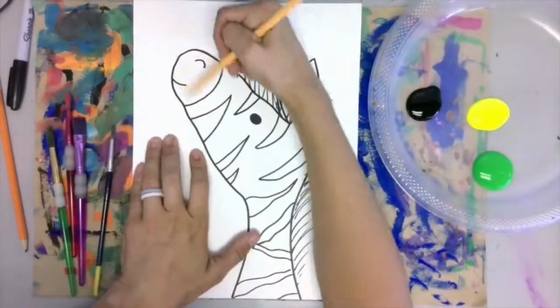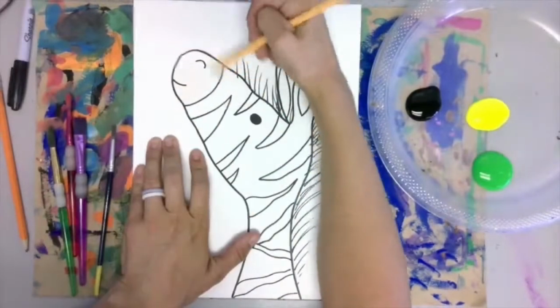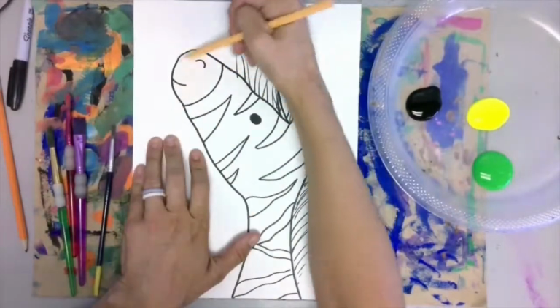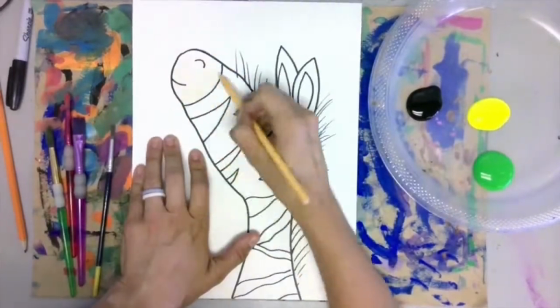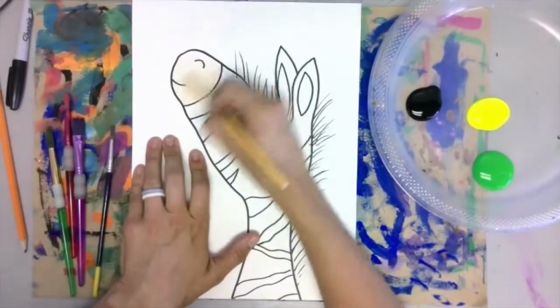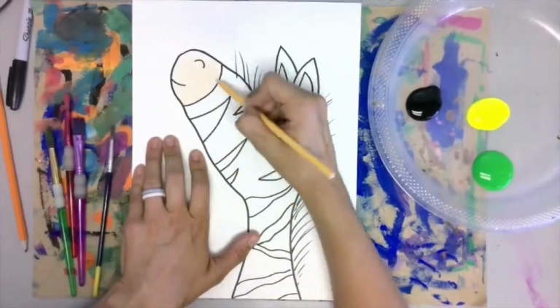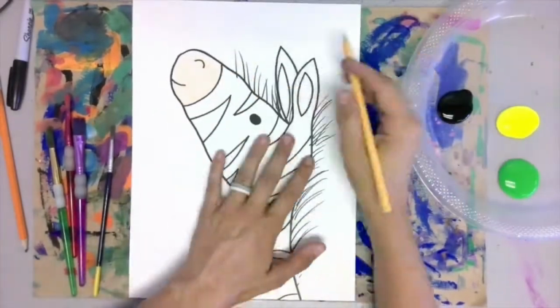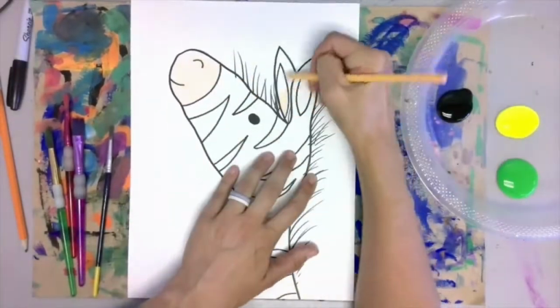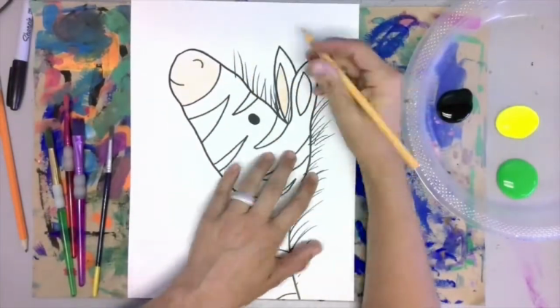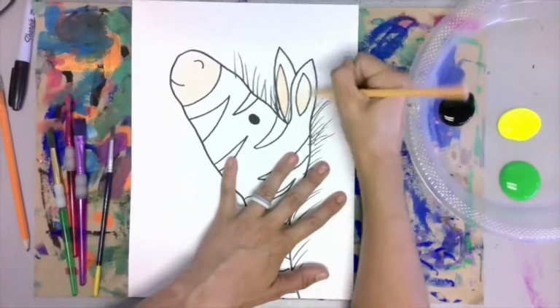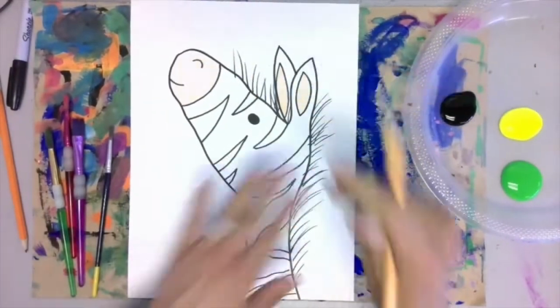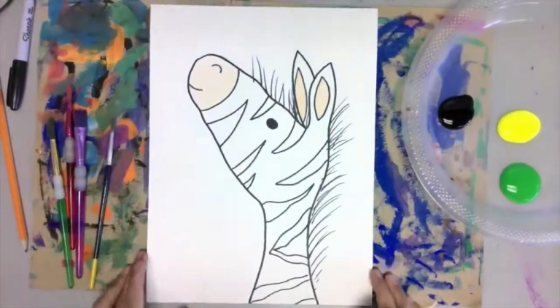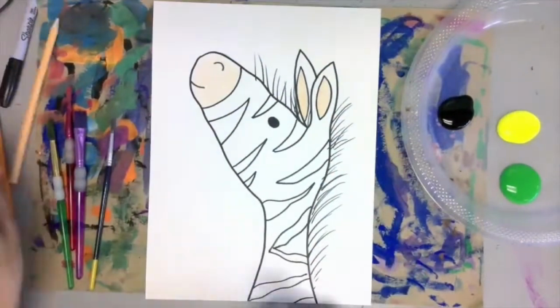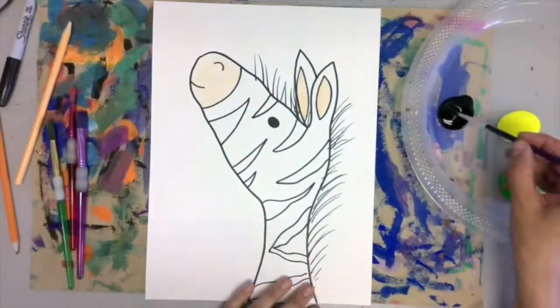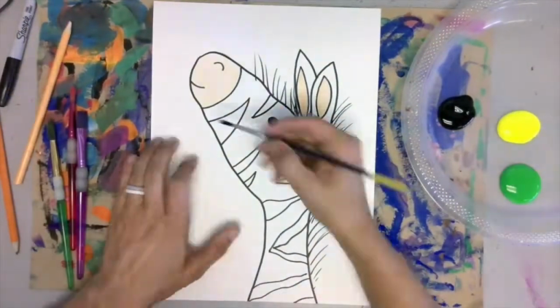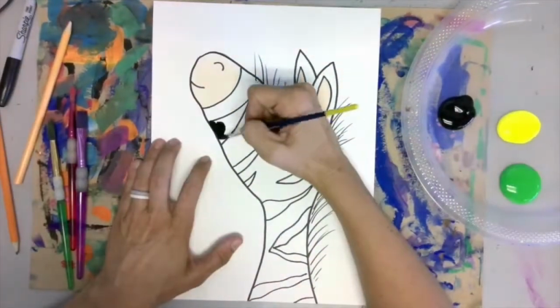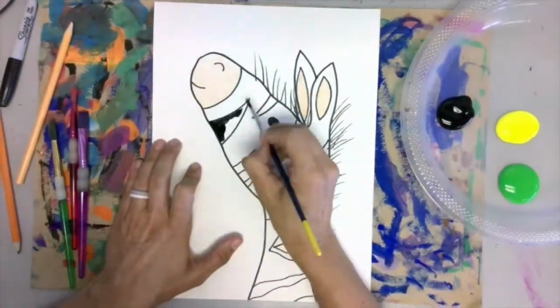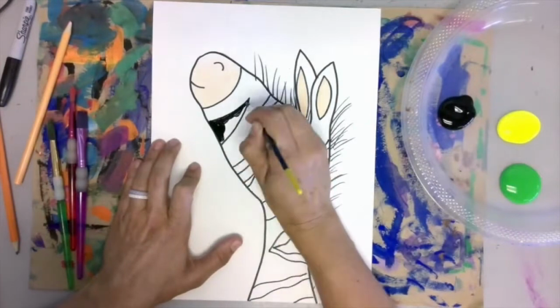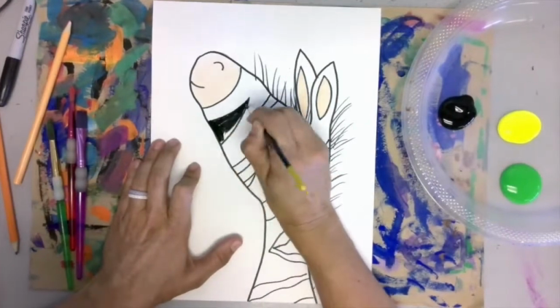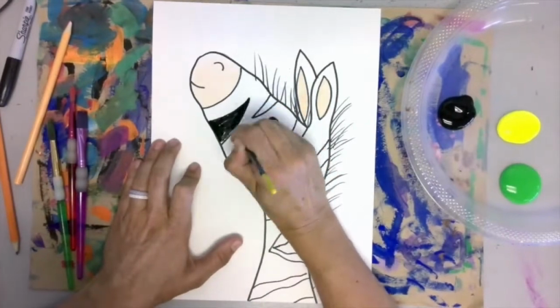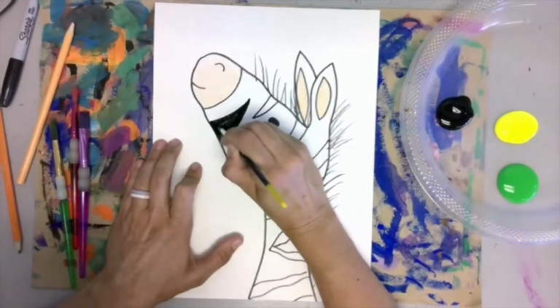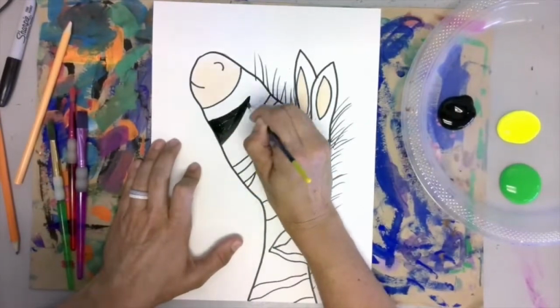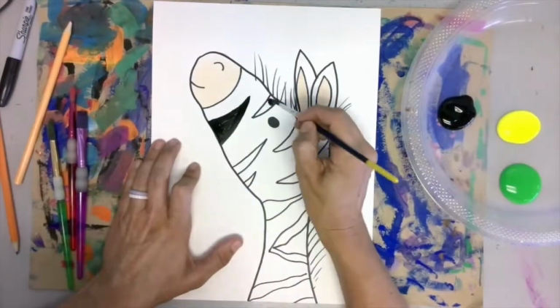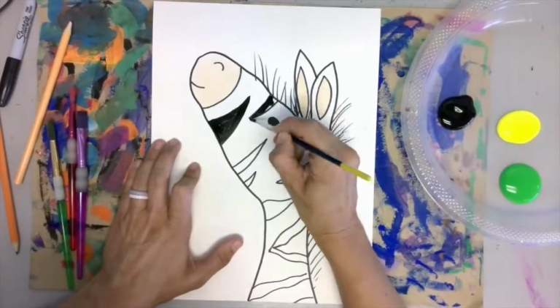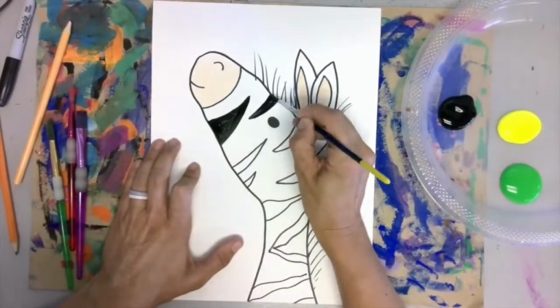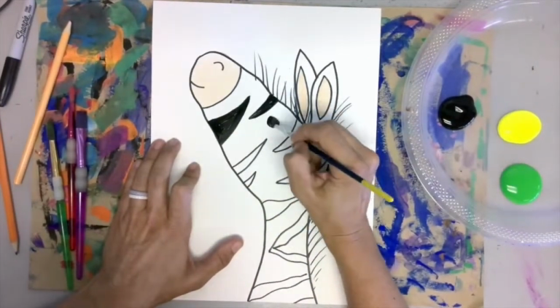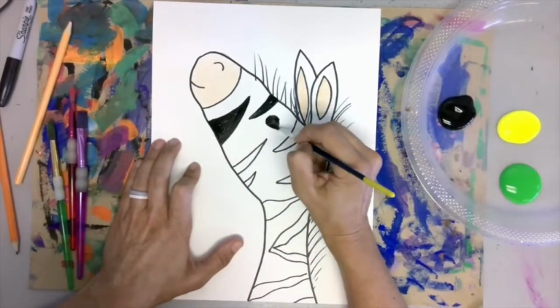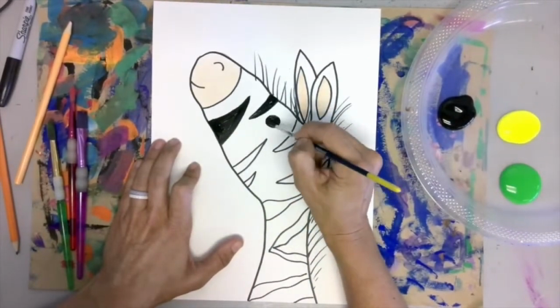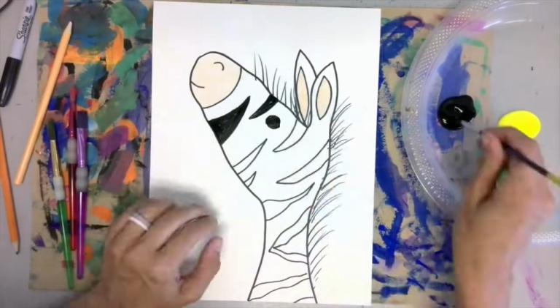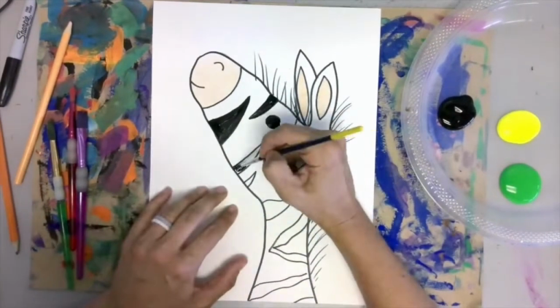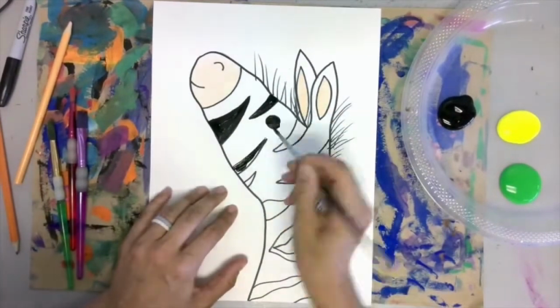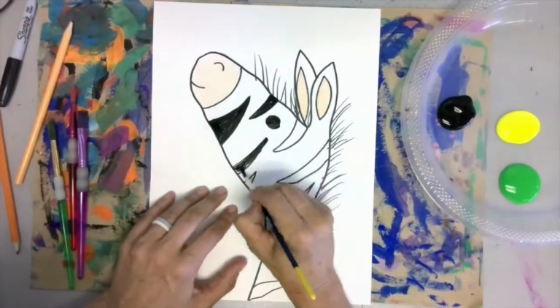Color in the nose and ears with a colored pencil. Grab a skinny brush and start painting in your zebra stripes carefully with paint.